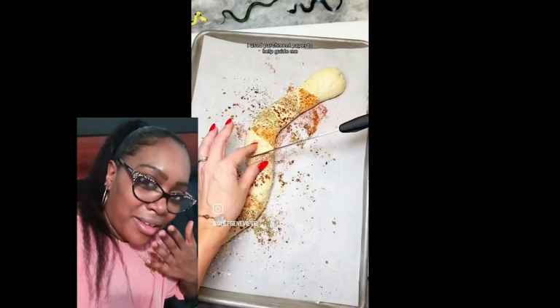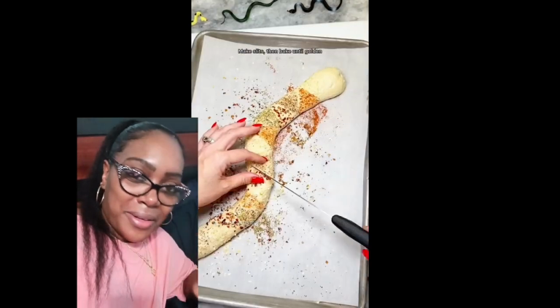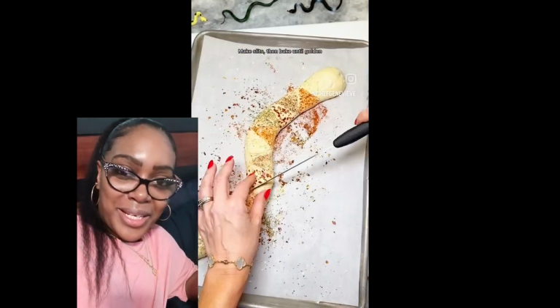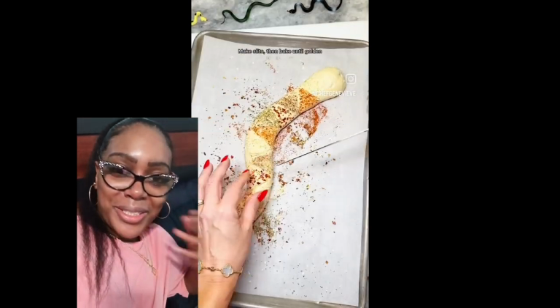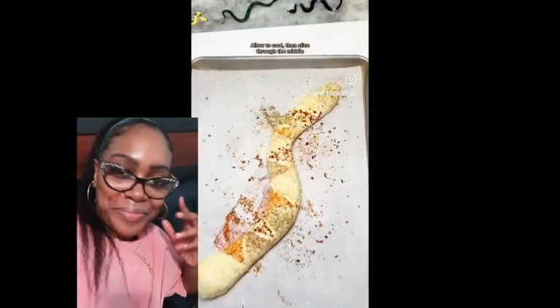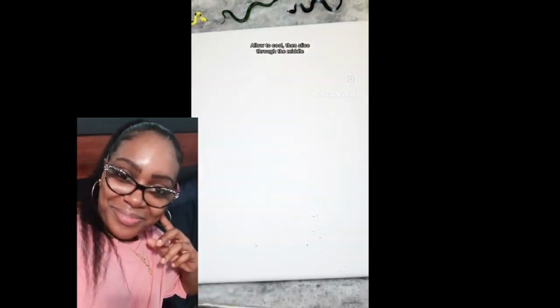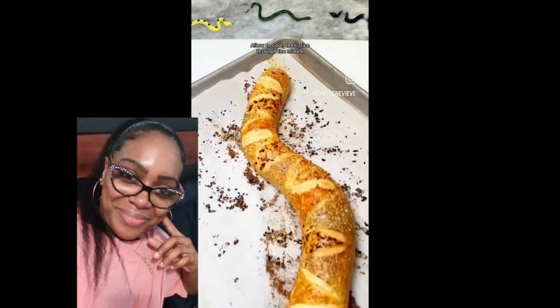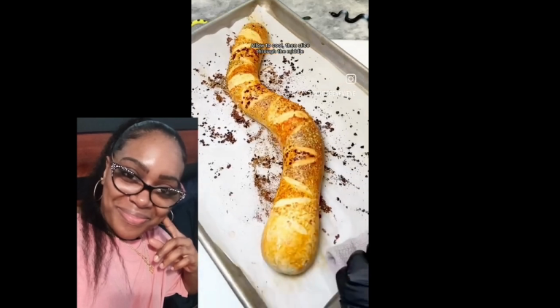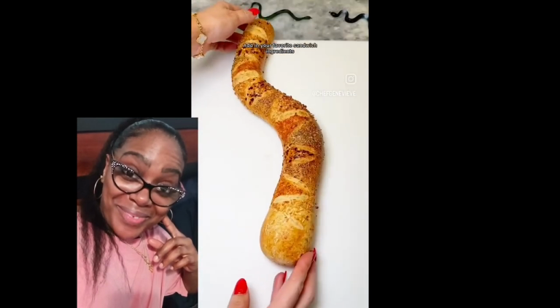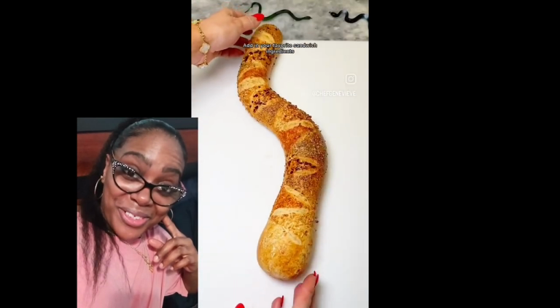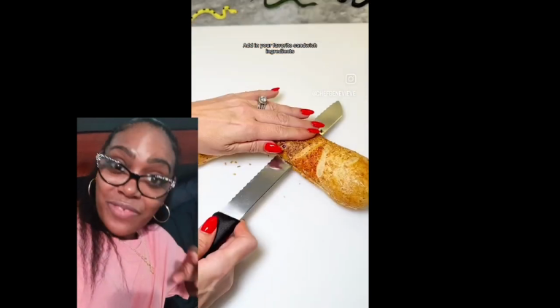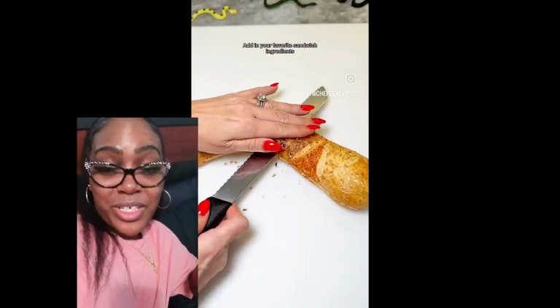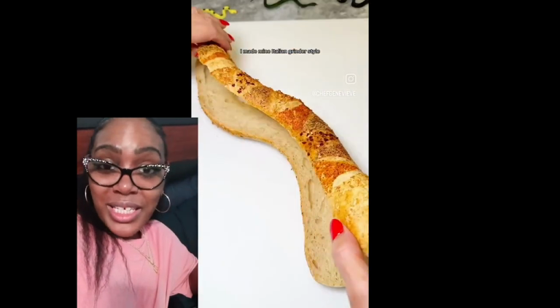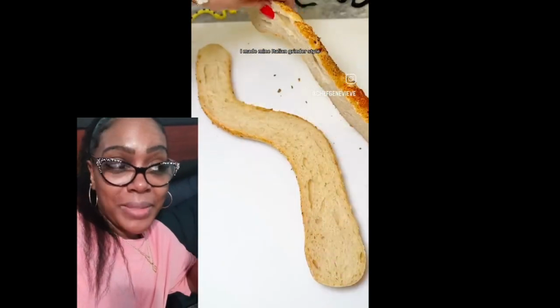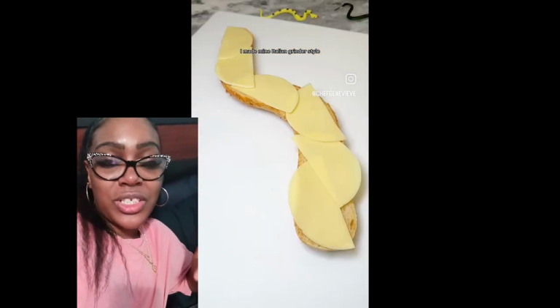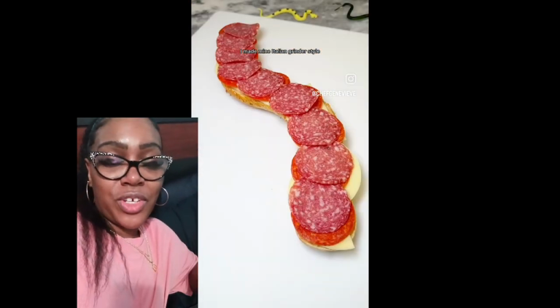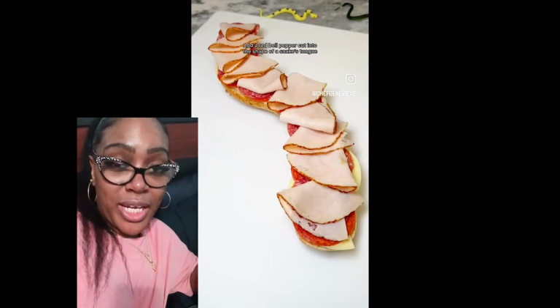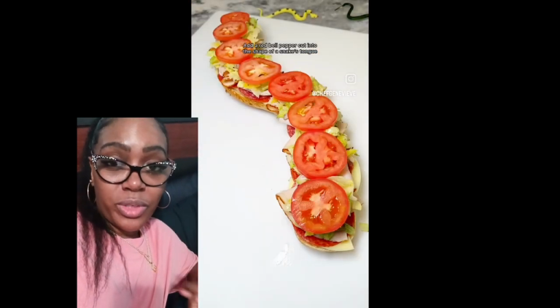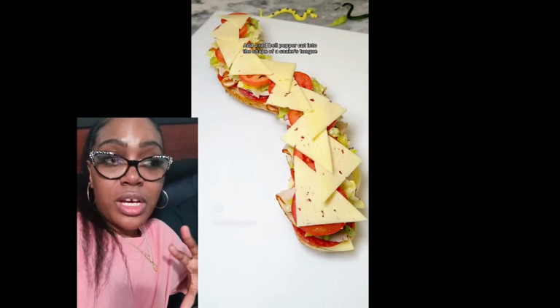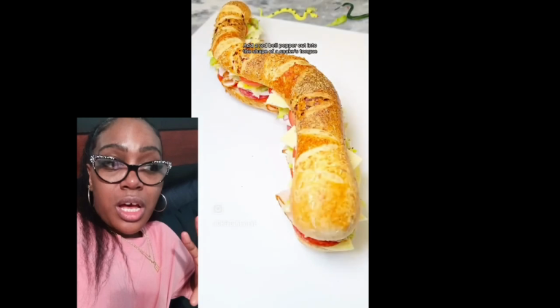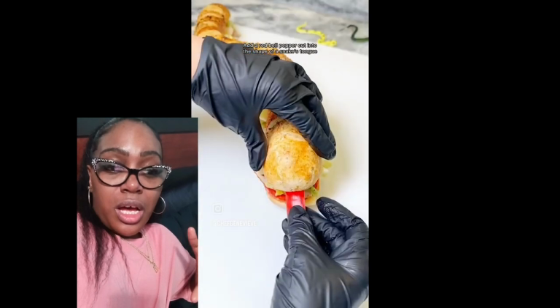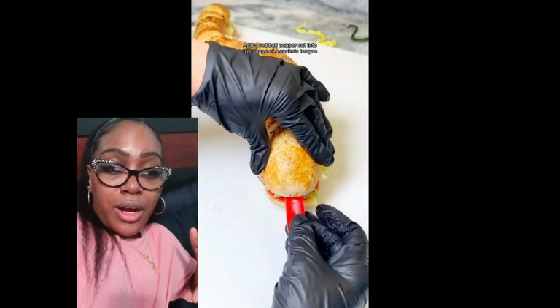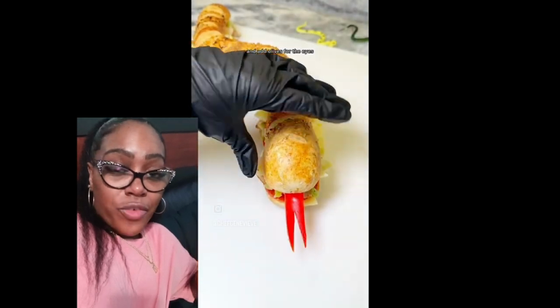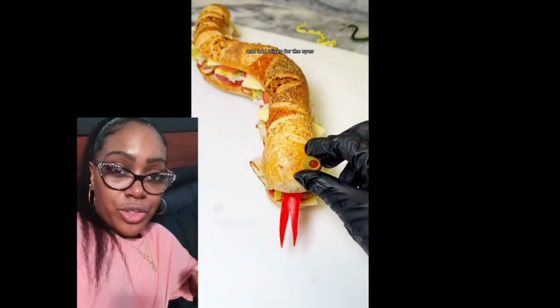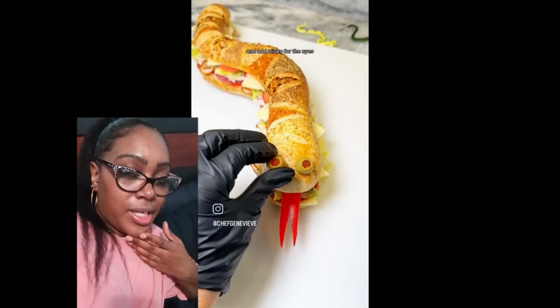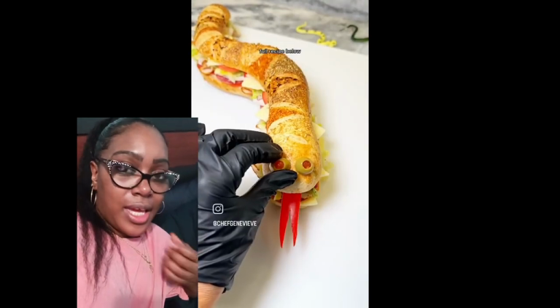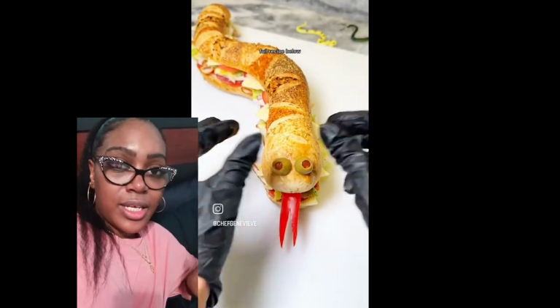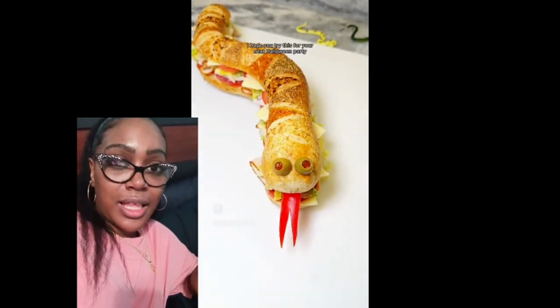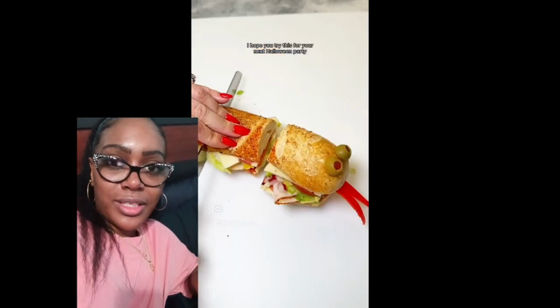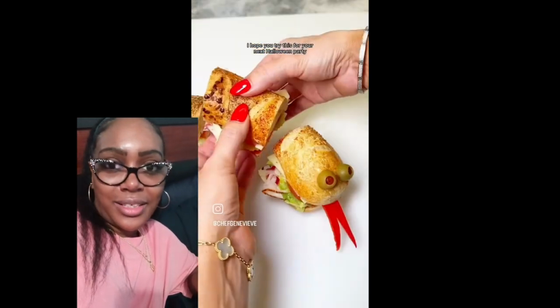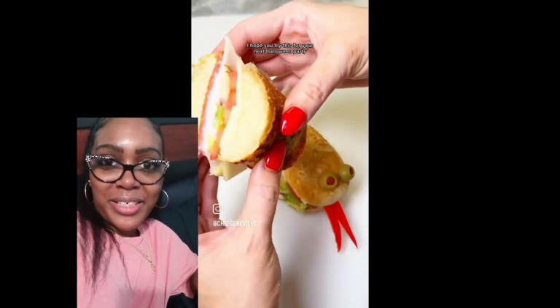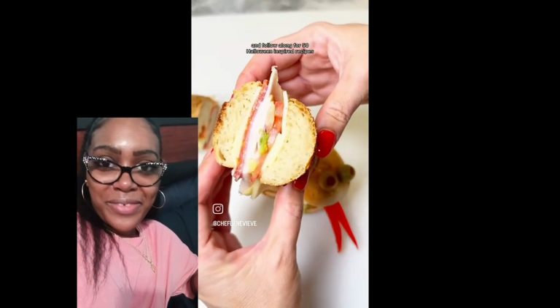Oh my gosh. She is very unique. I mean, she is very creative with her food artistry, and I love it.